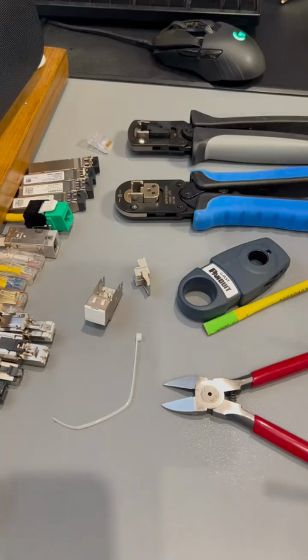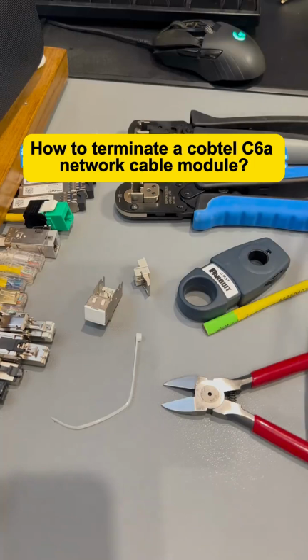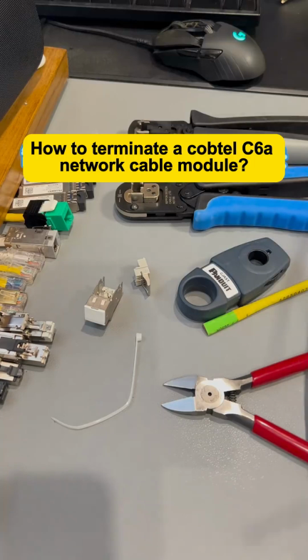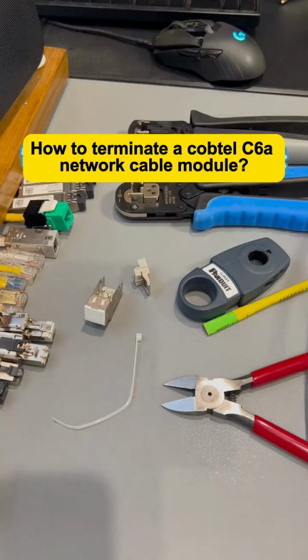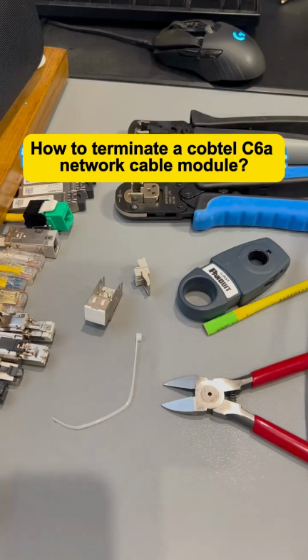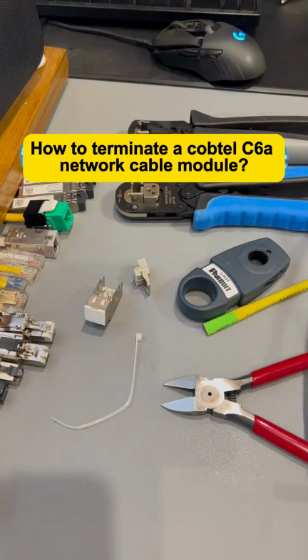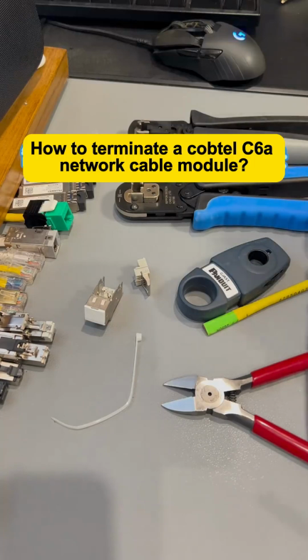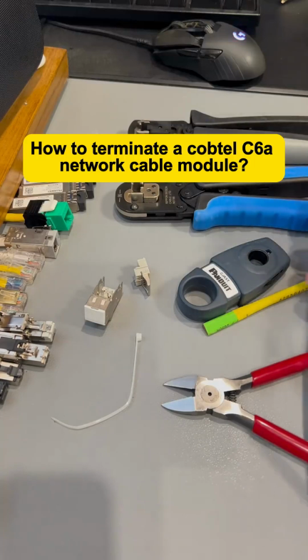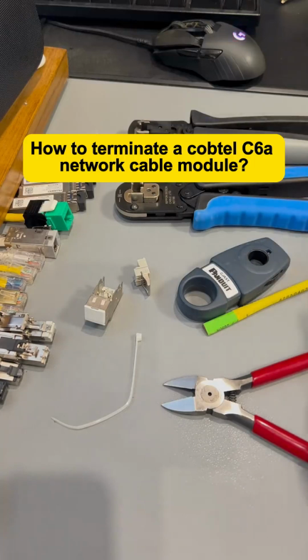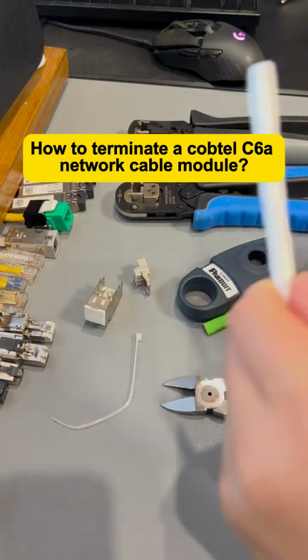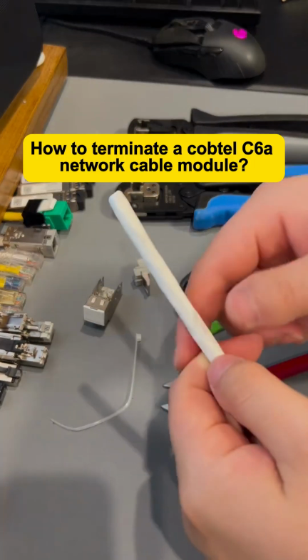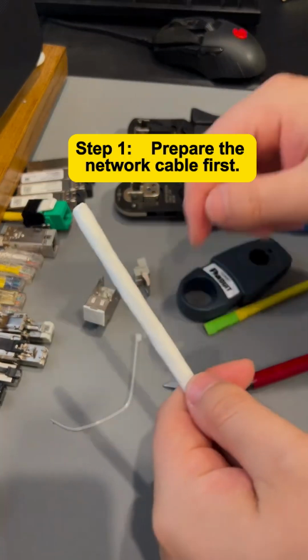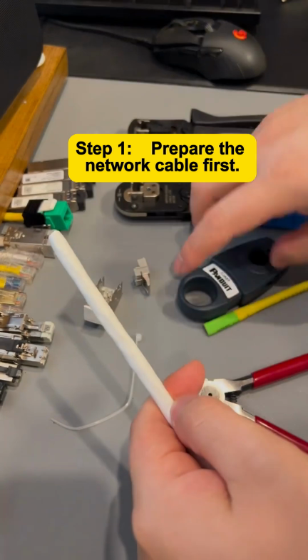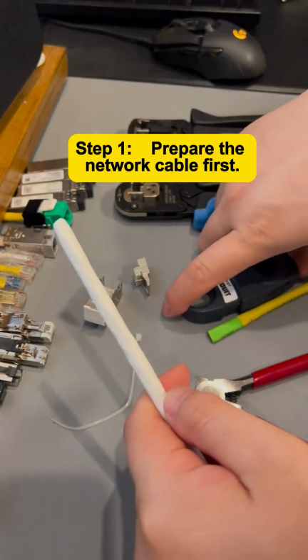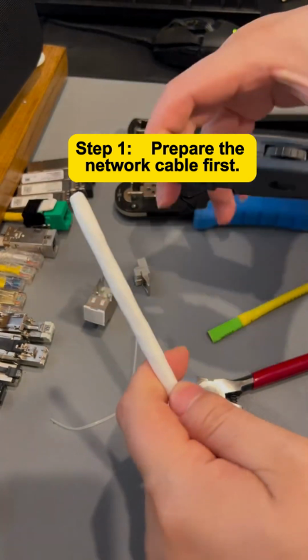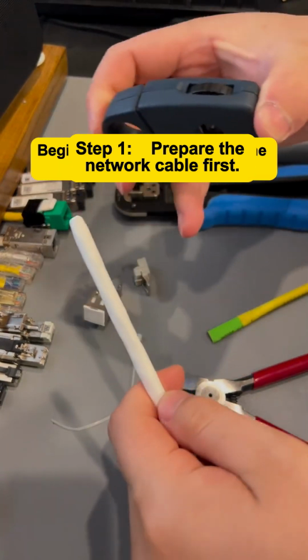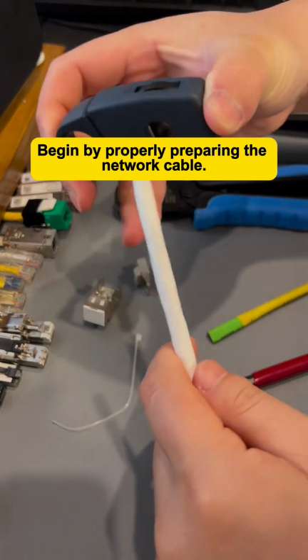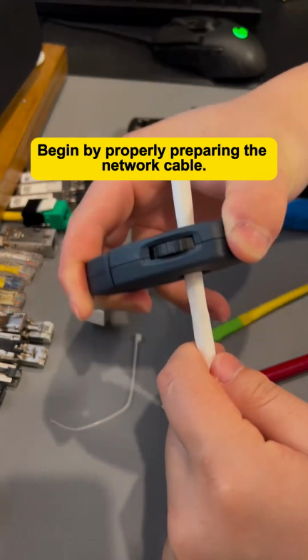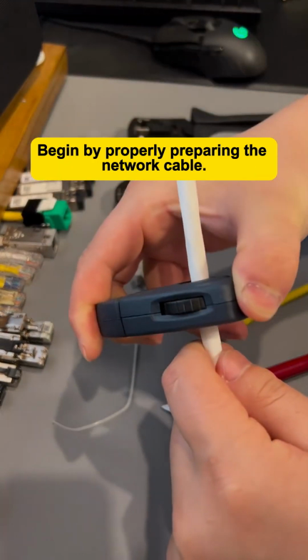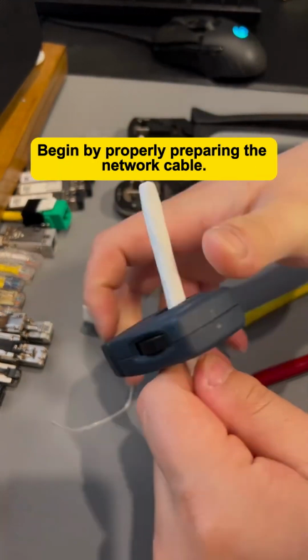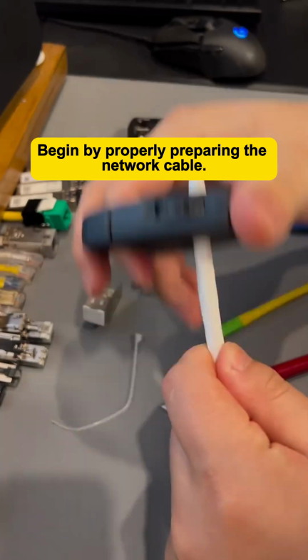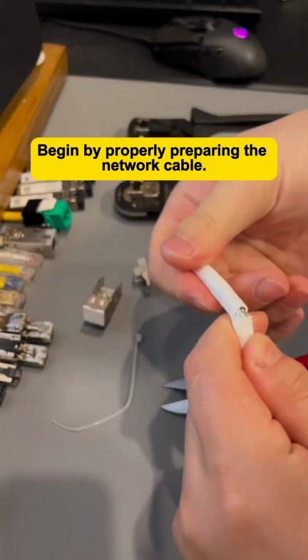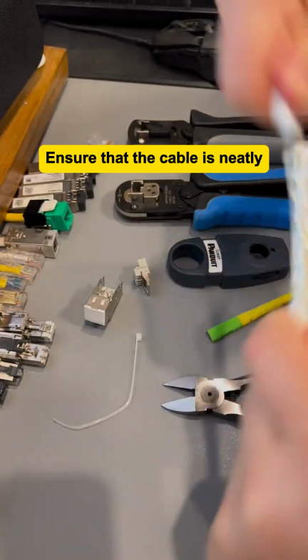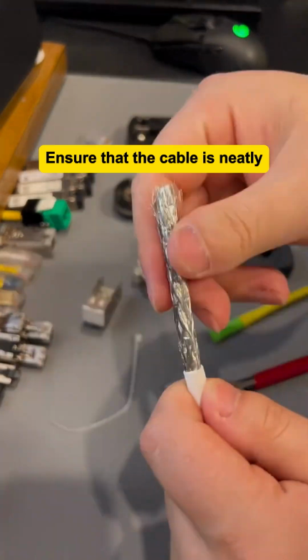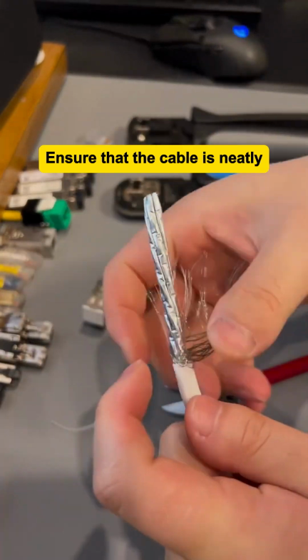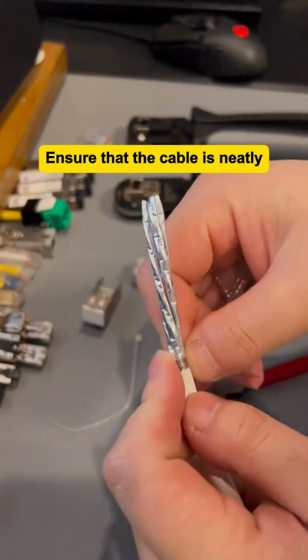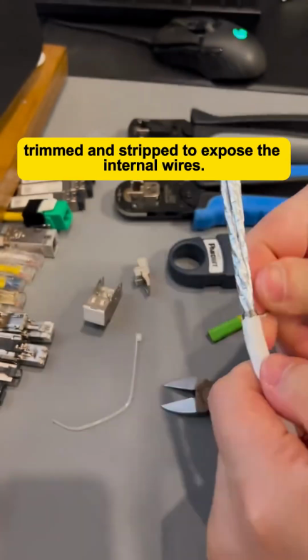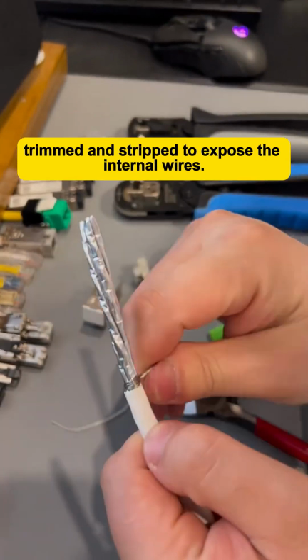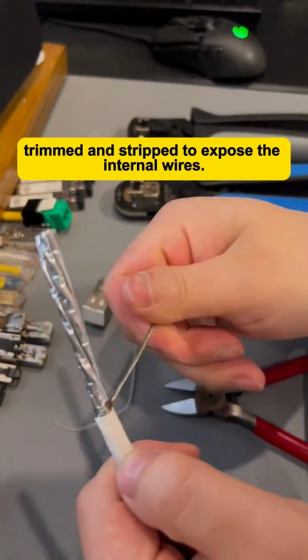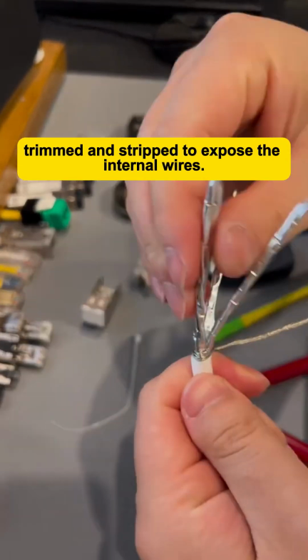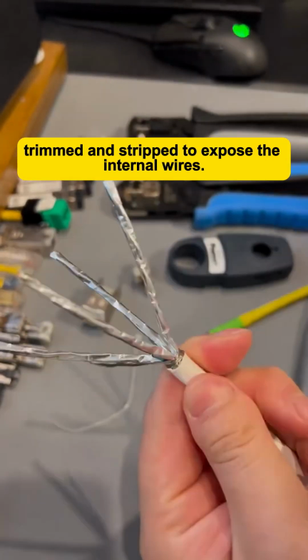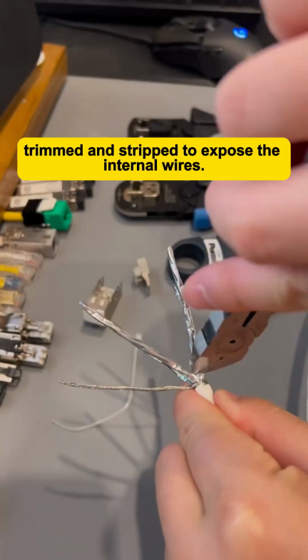How to Terminate a Cobtail 6A Network Cable Module. Step 1: Prepare the Network Cable. Begin by properly preparing the network cable. Ensure that the cable is neatly trimmed and stripped to expose the internal wires.